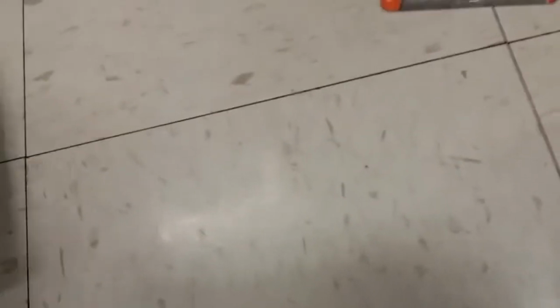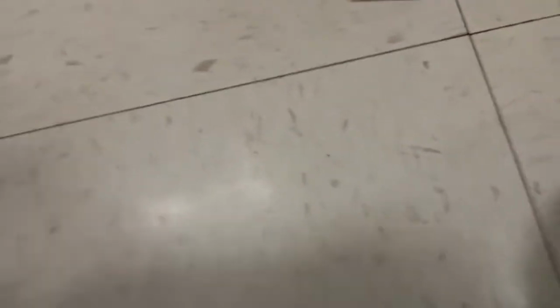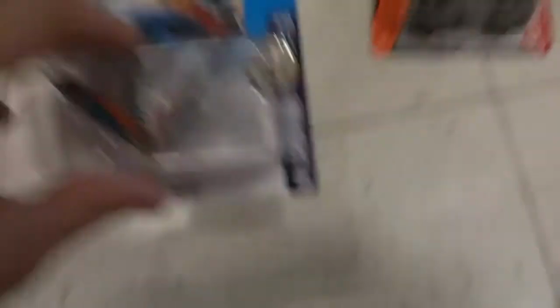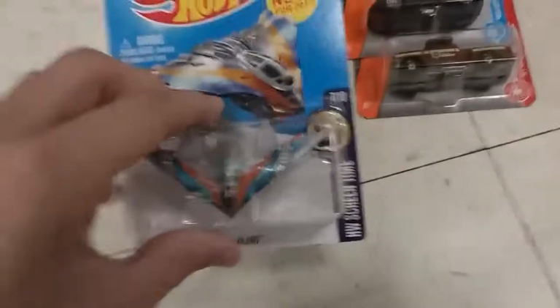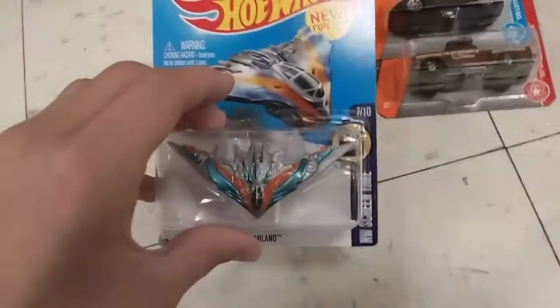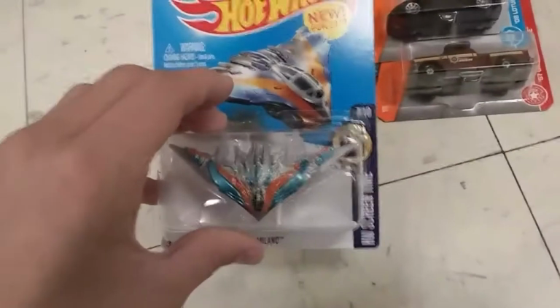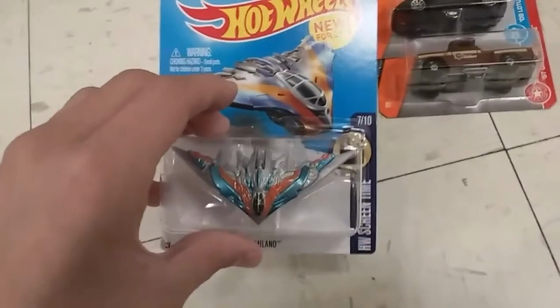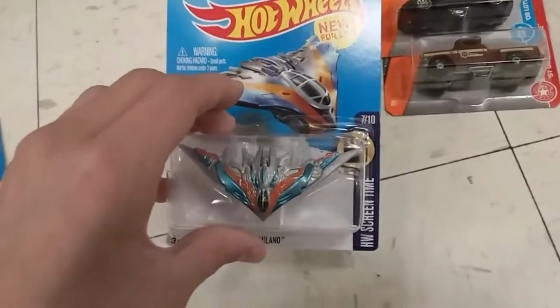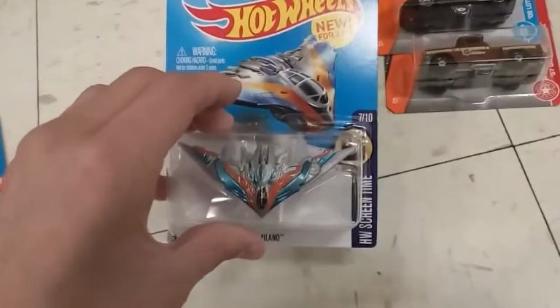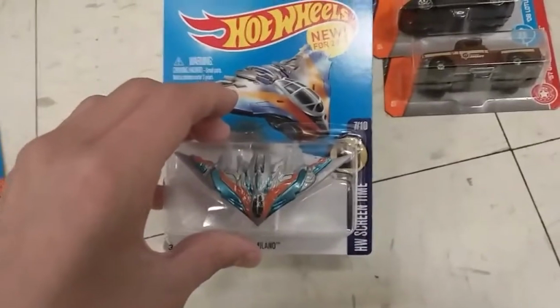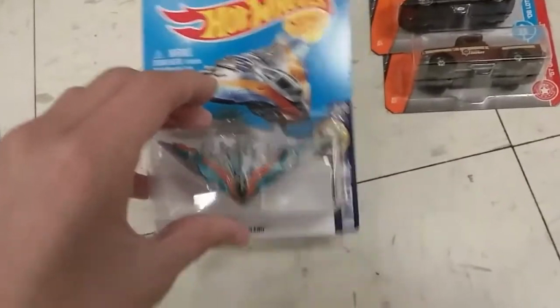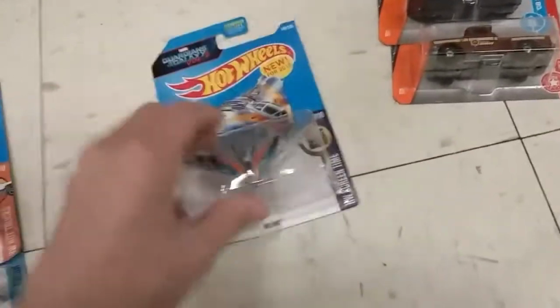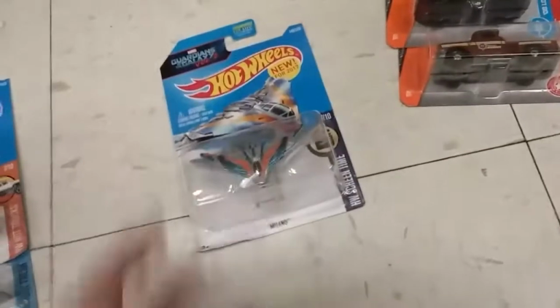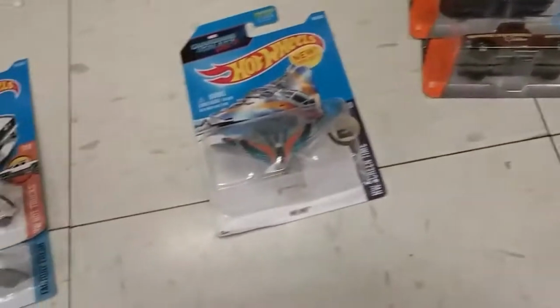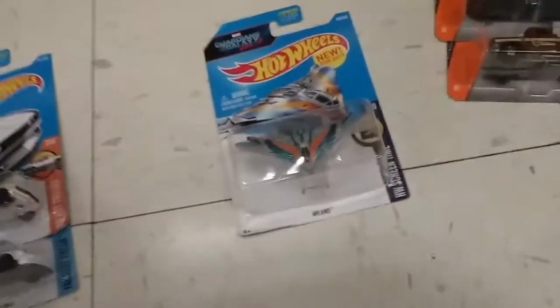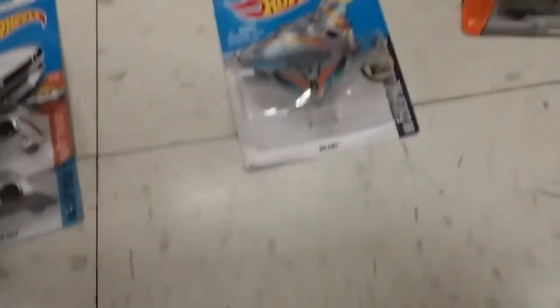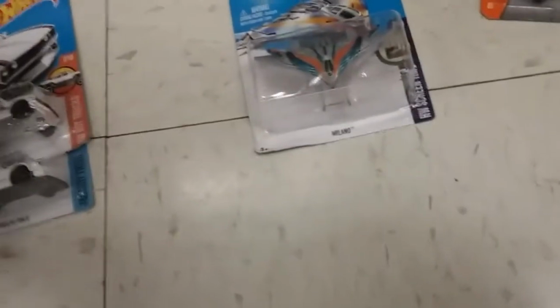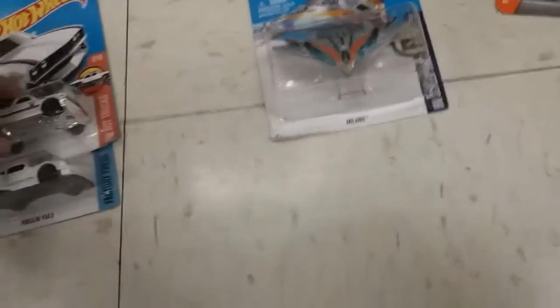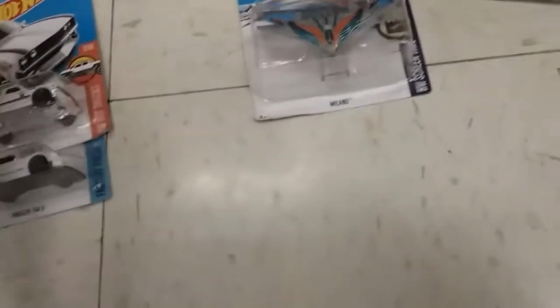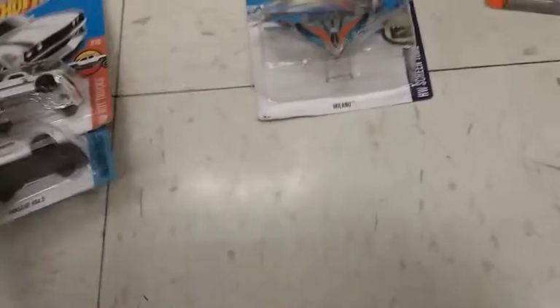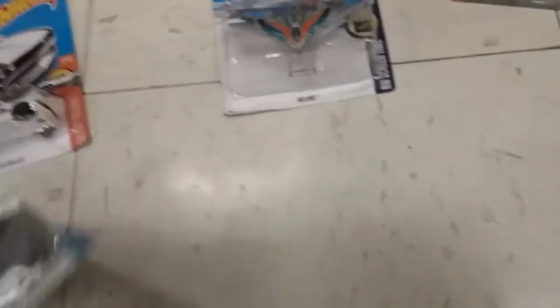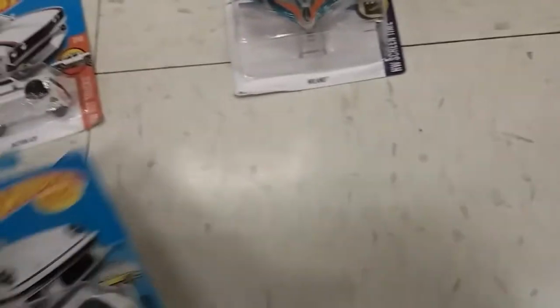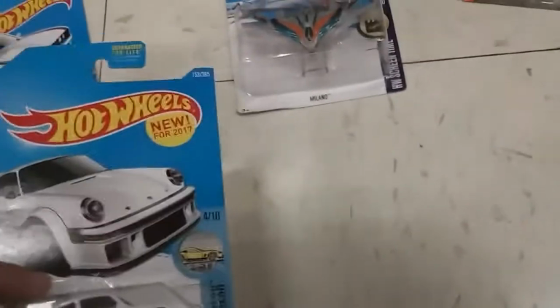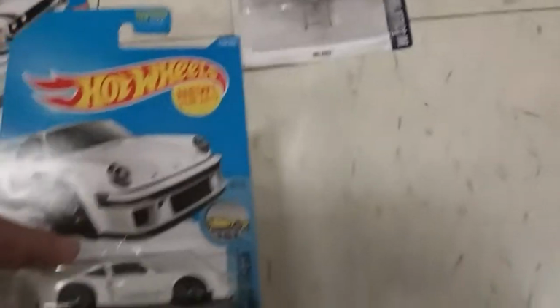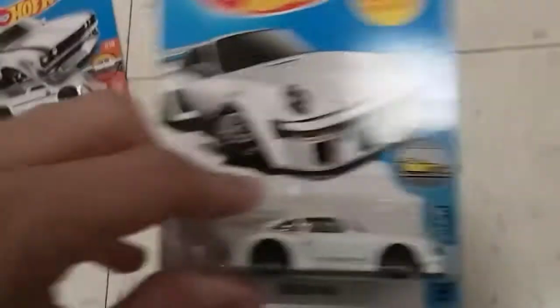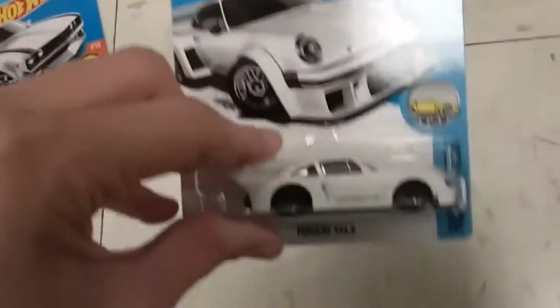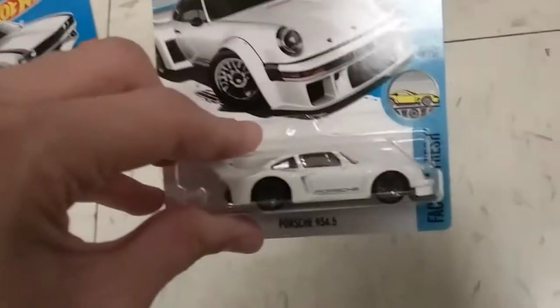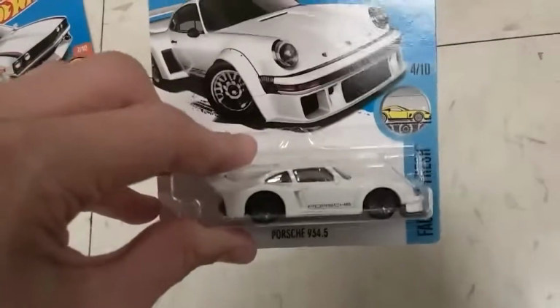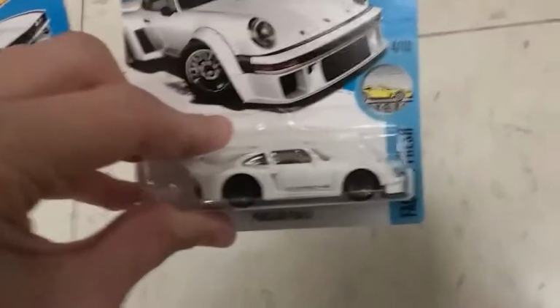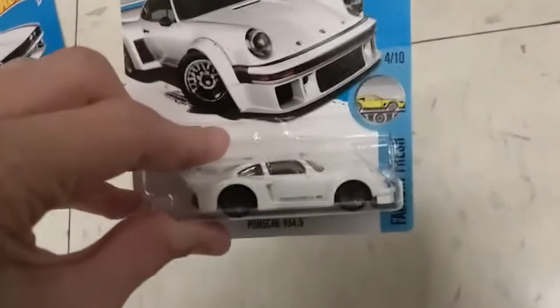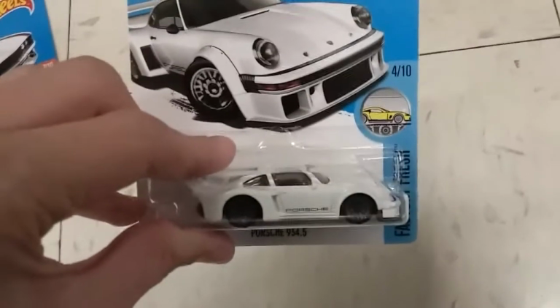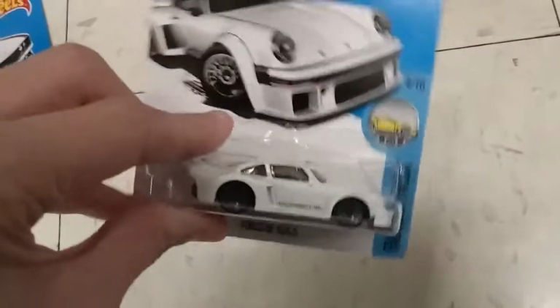He hid me this — Guardians of the Galaxy Milano. Then I found a Porsche on the pegs.